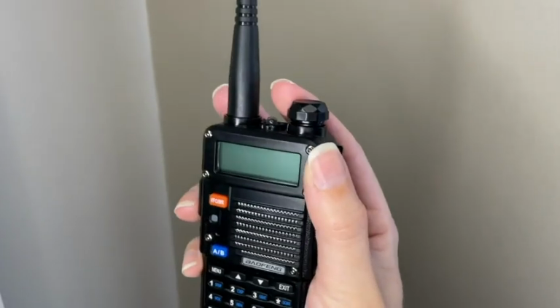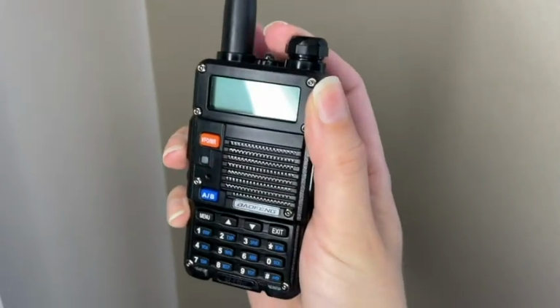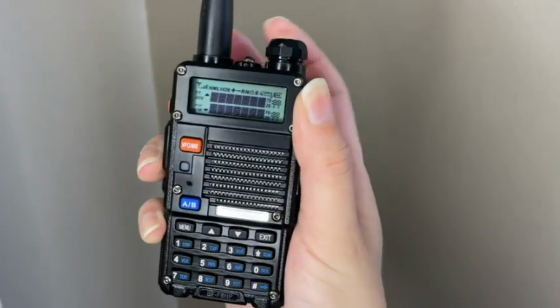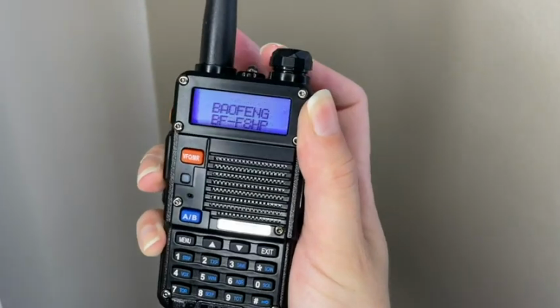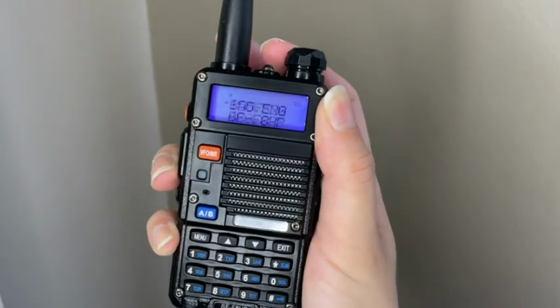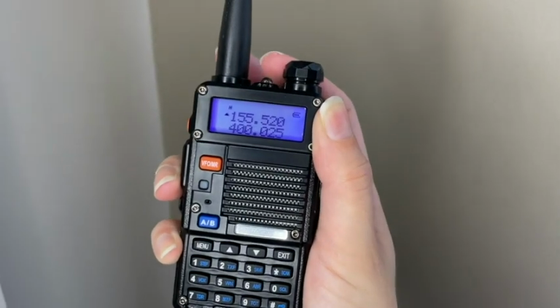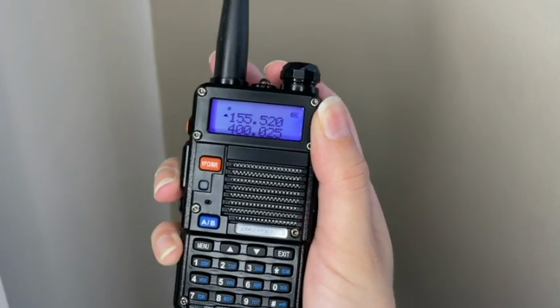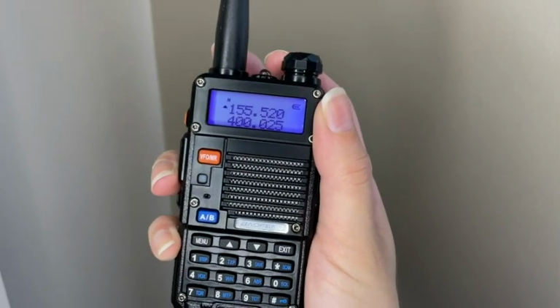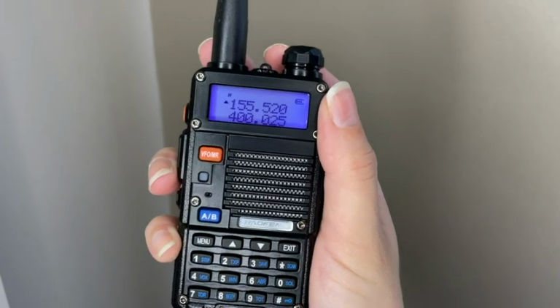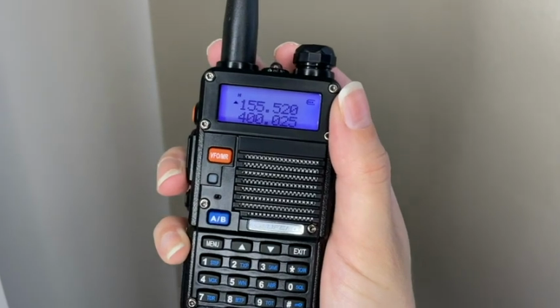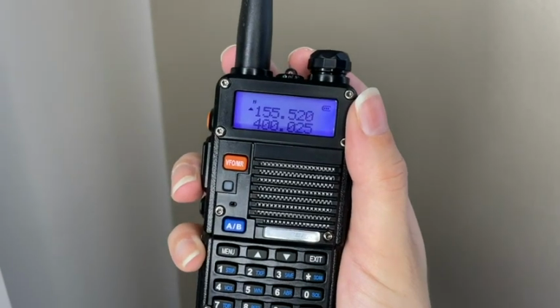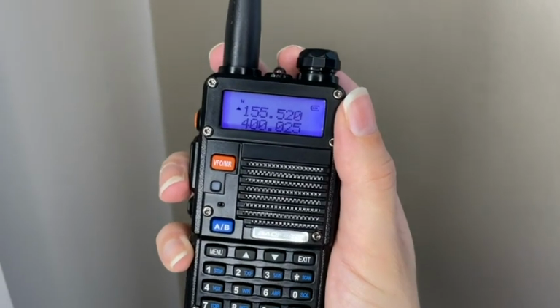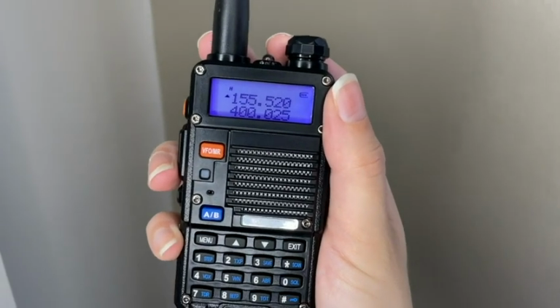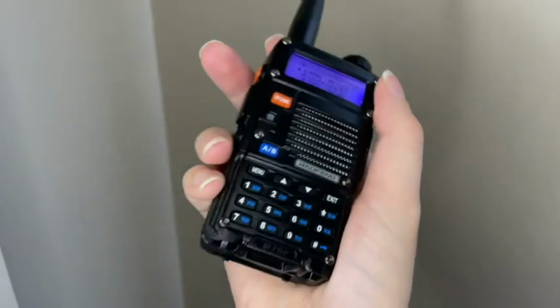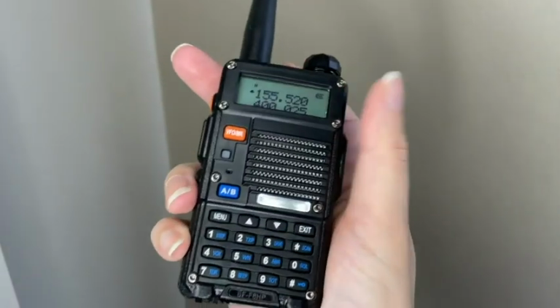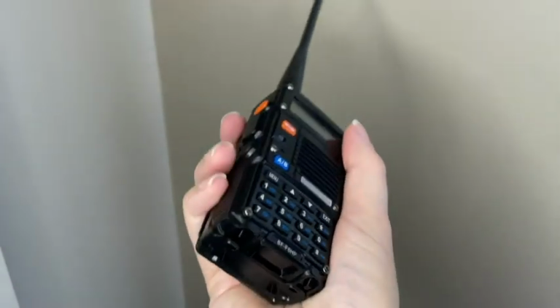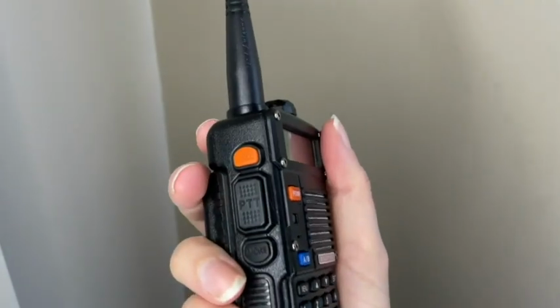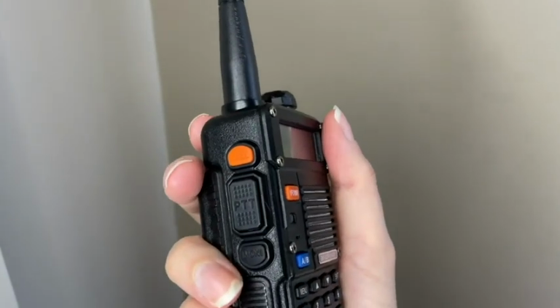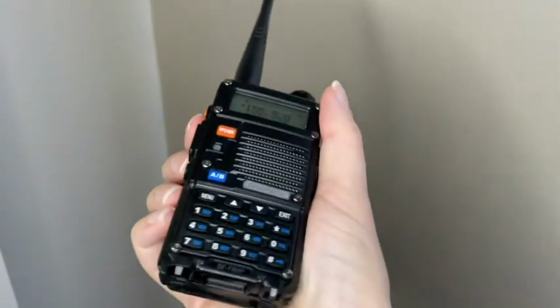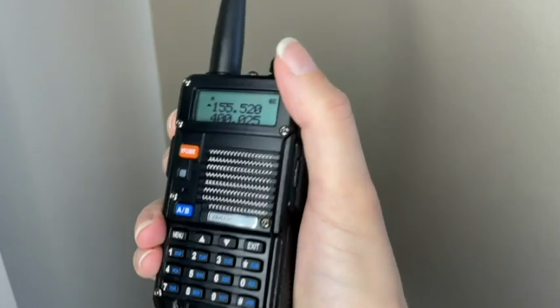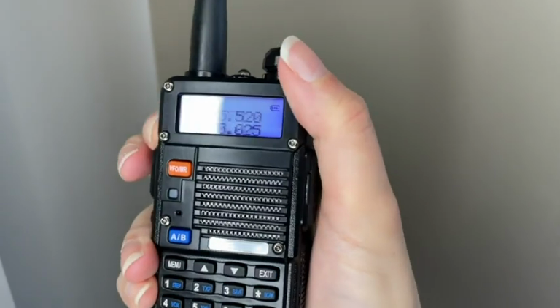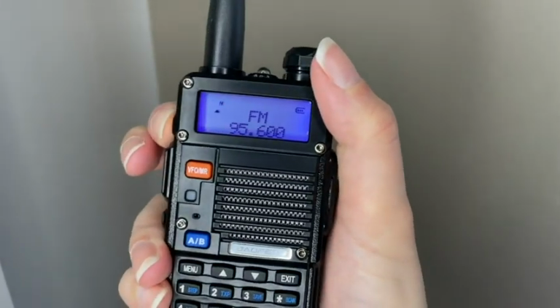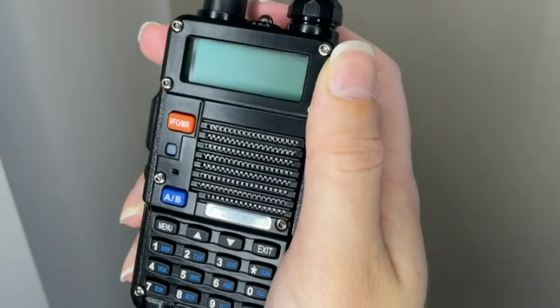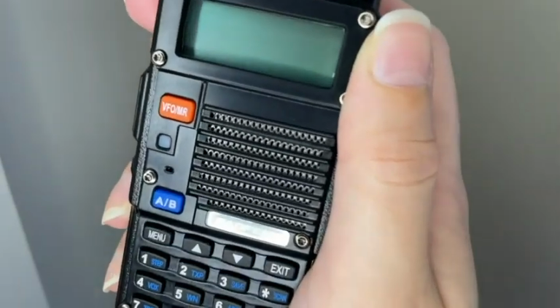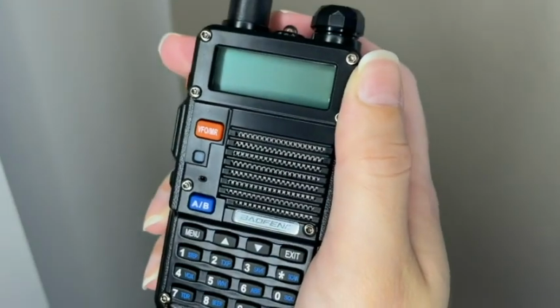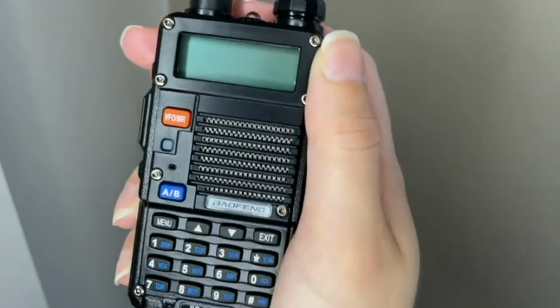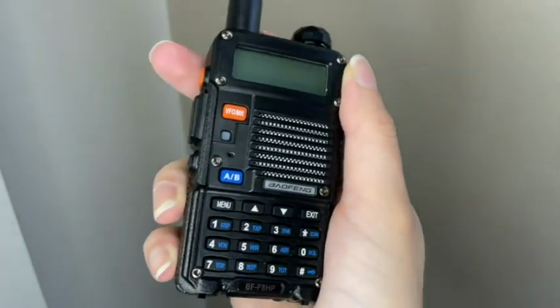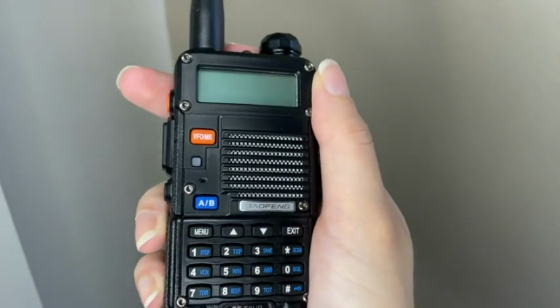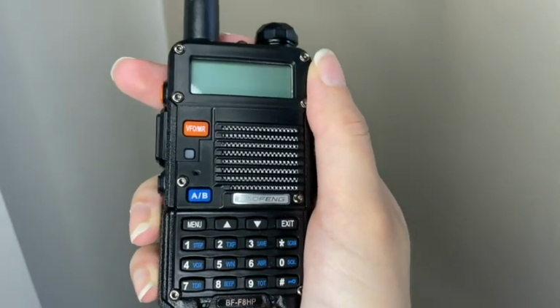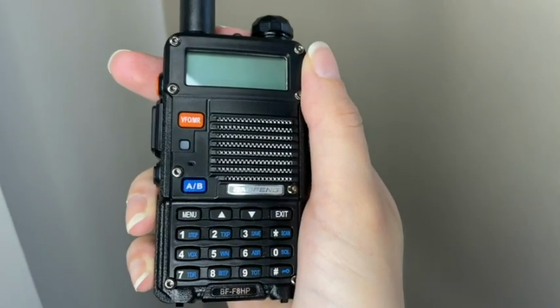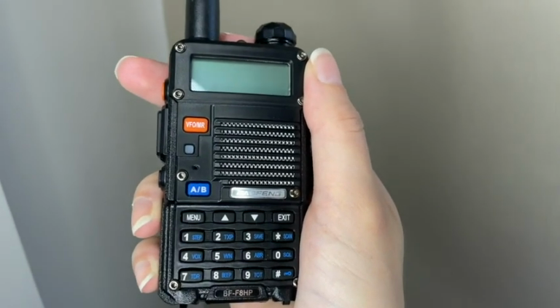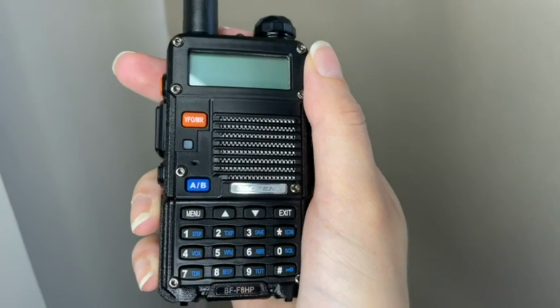Here you can turn it on, and this is great because you get narrow and wideband coverage with this. You can also go to FM. The speakers are great on this radio so sound comes through very clear.